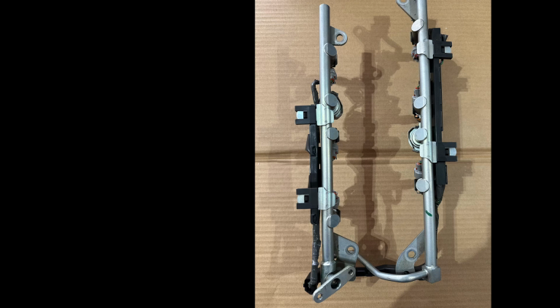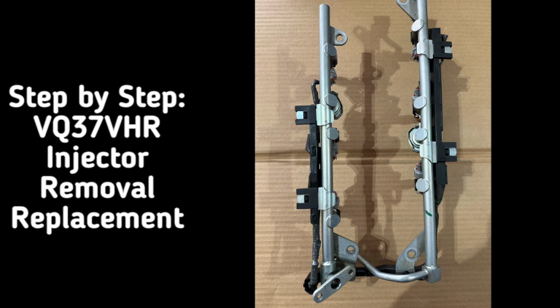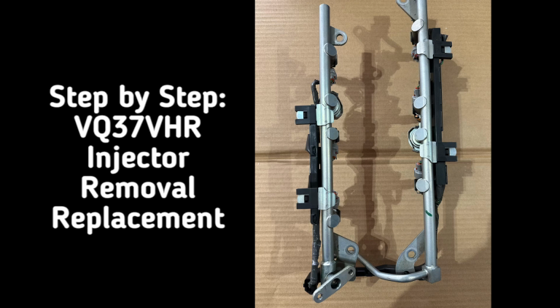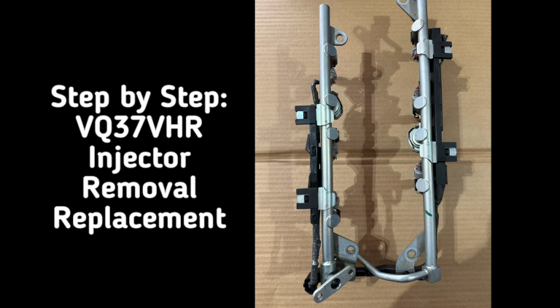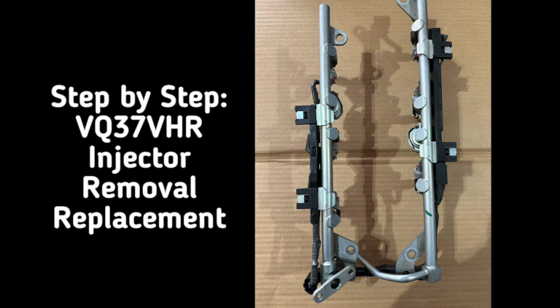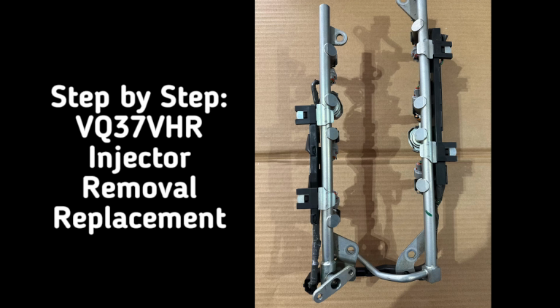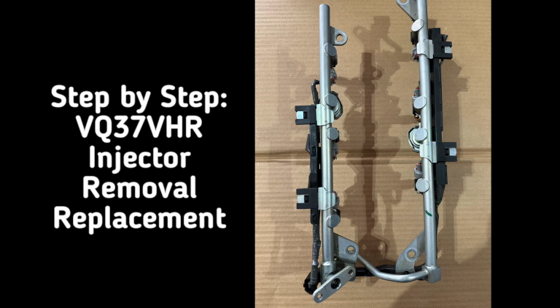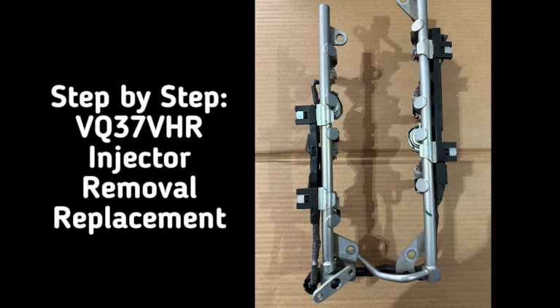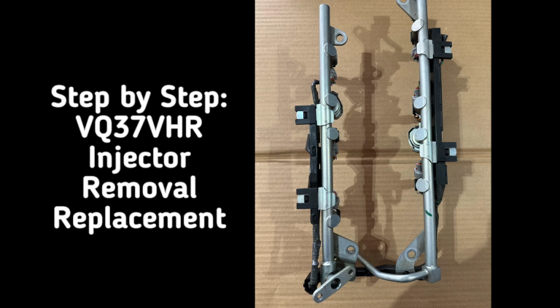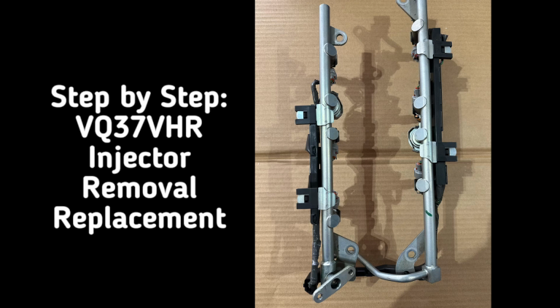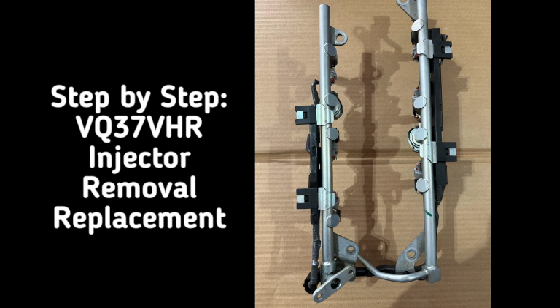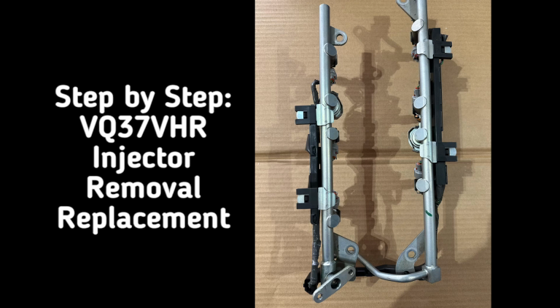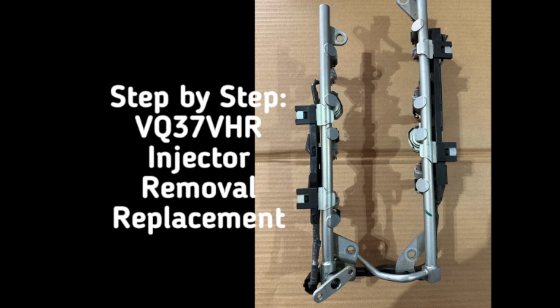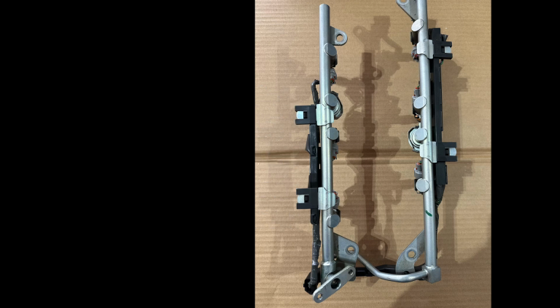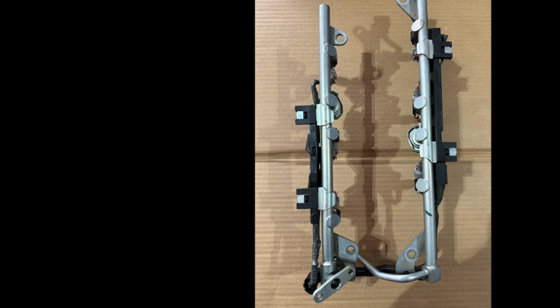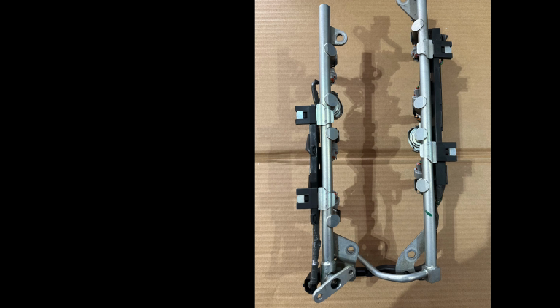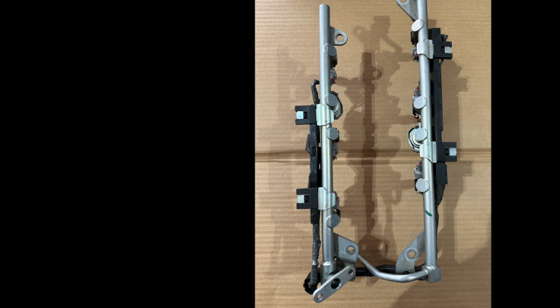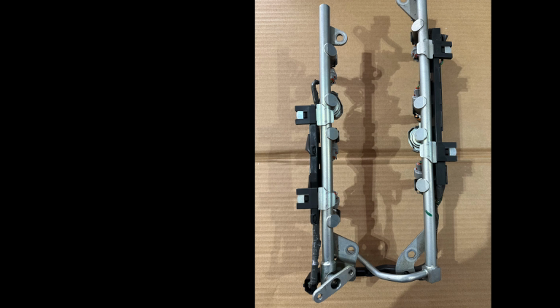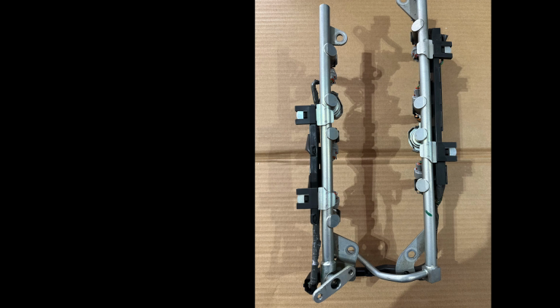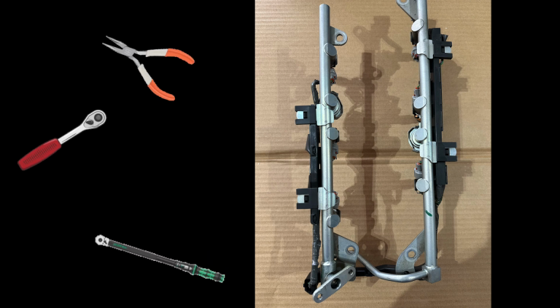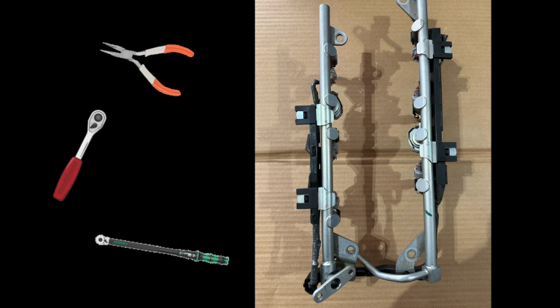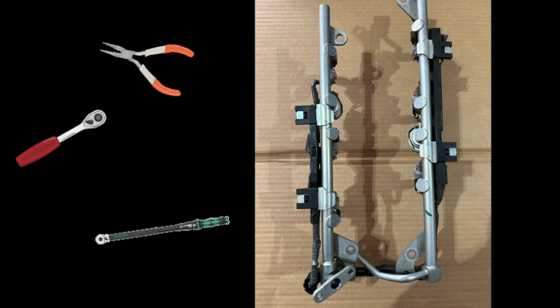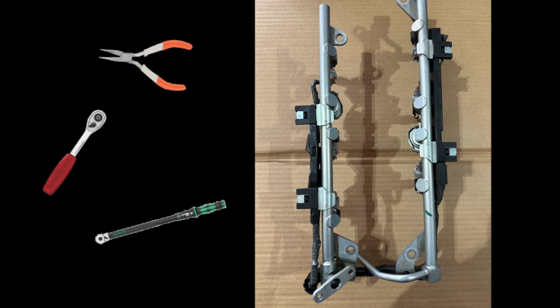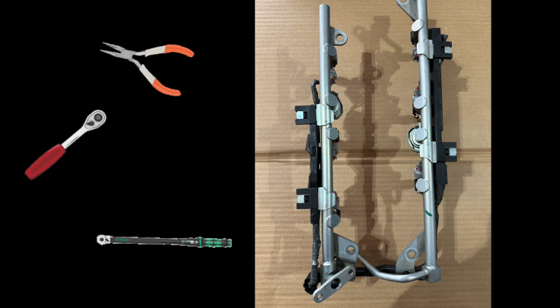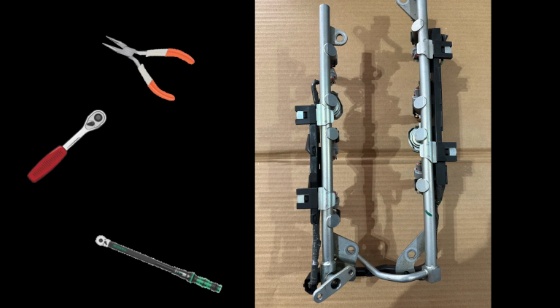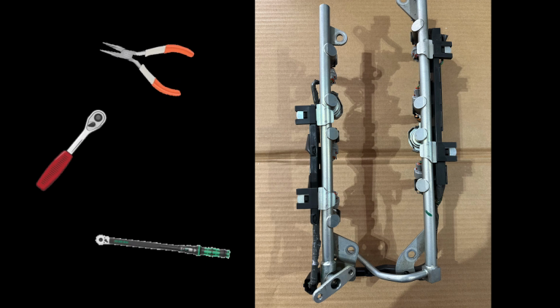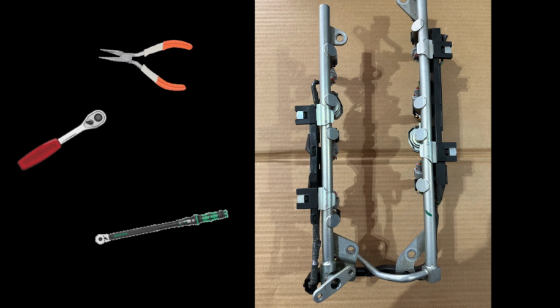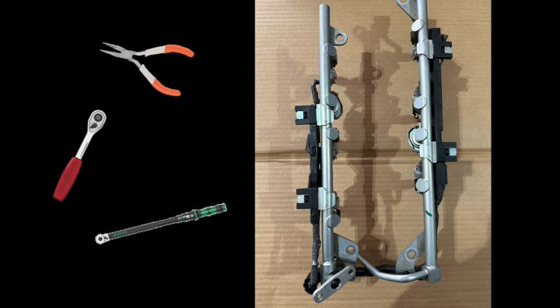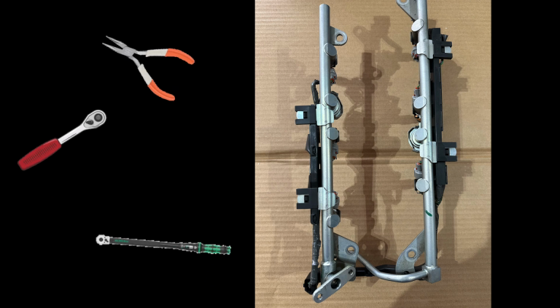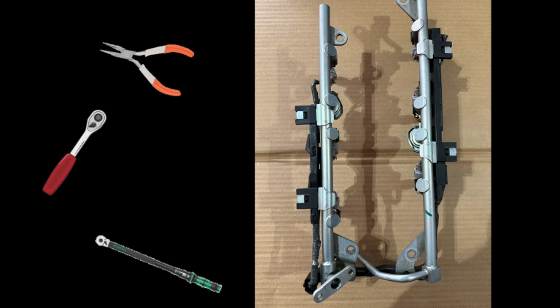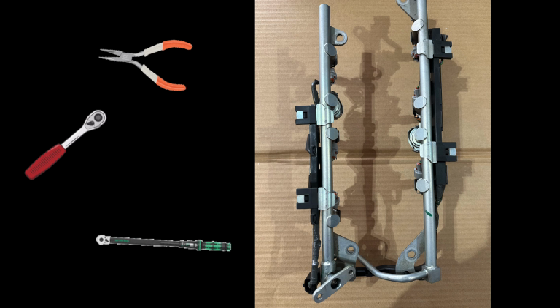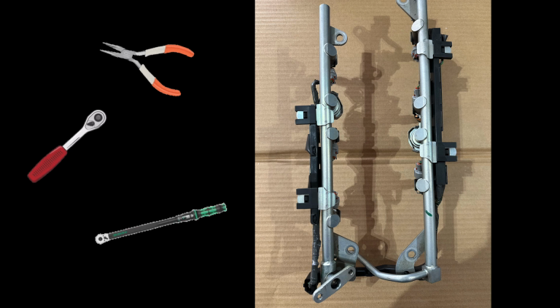Hello and welcome to the step-by-step guide to the VQ-37 VHR injector removal and replacement. In order to successfully complete this project, there are a few tools that are required.